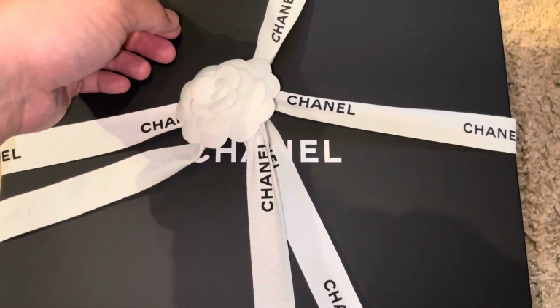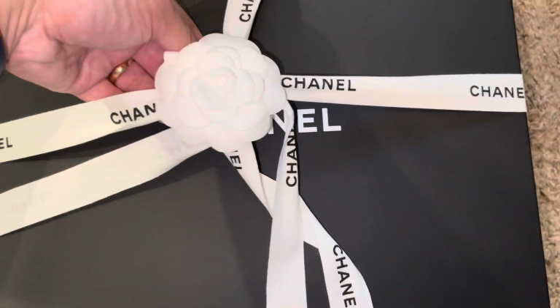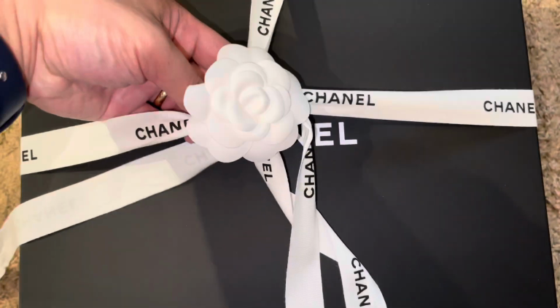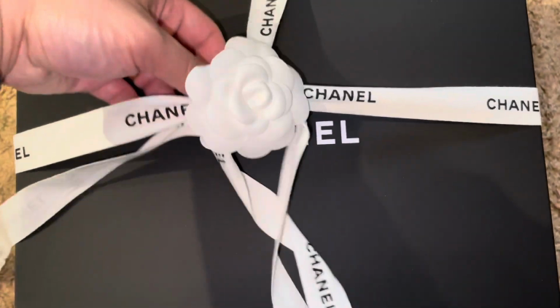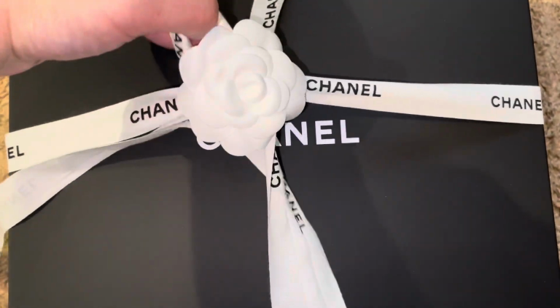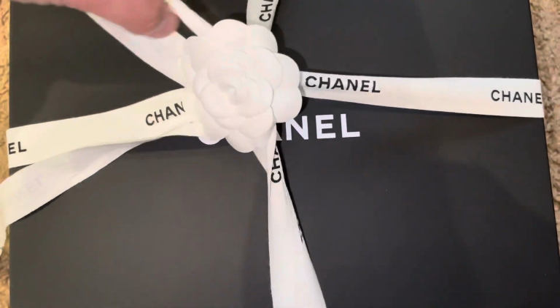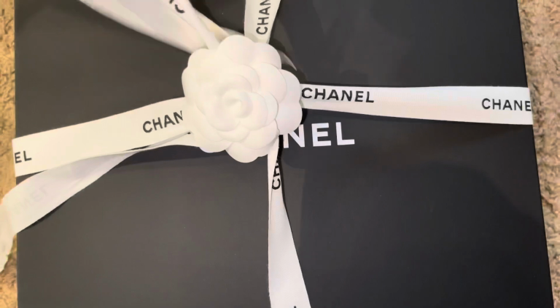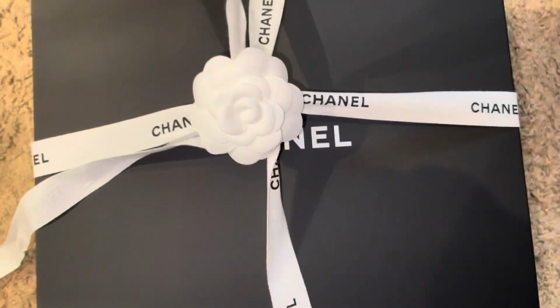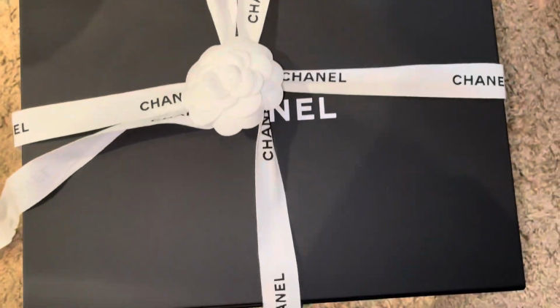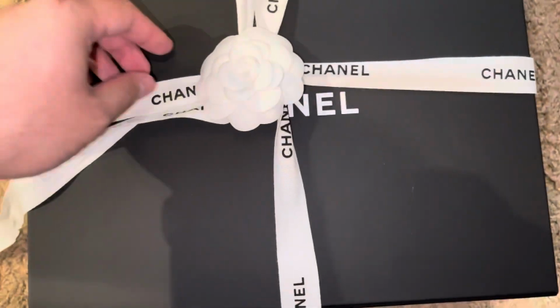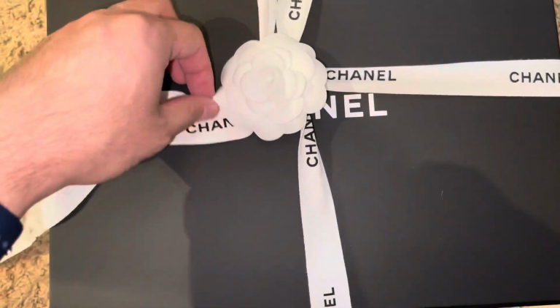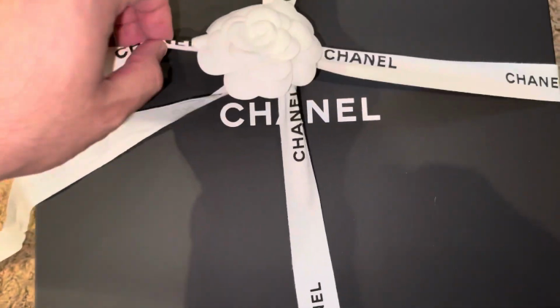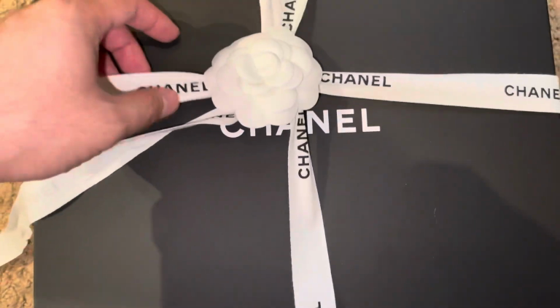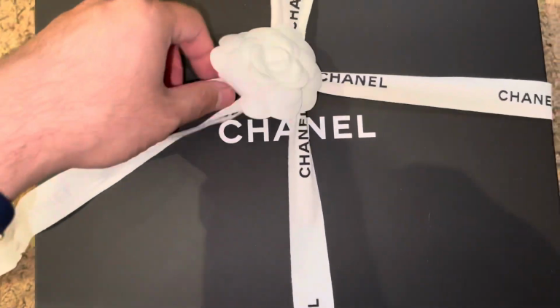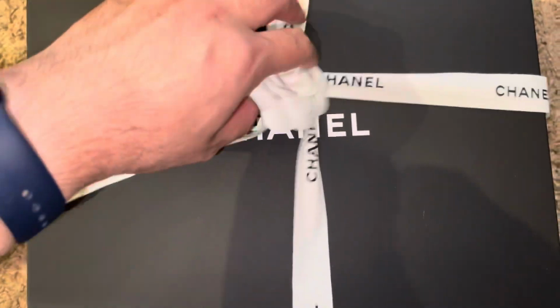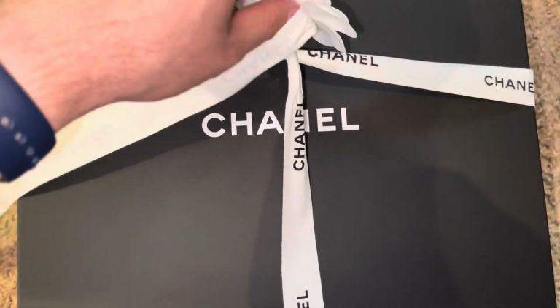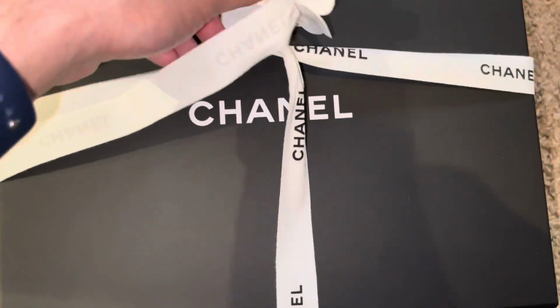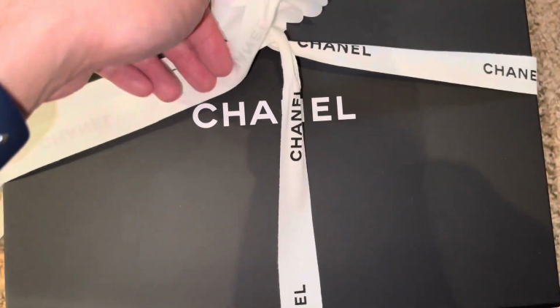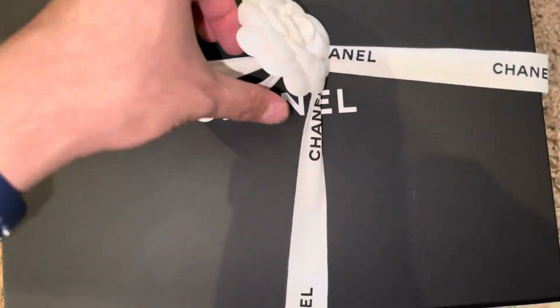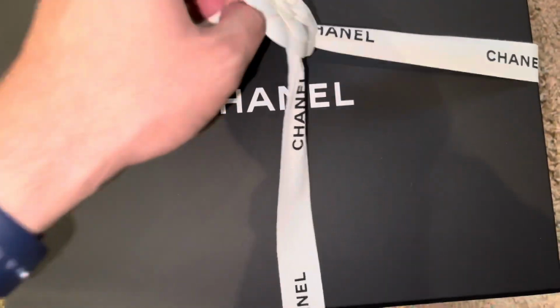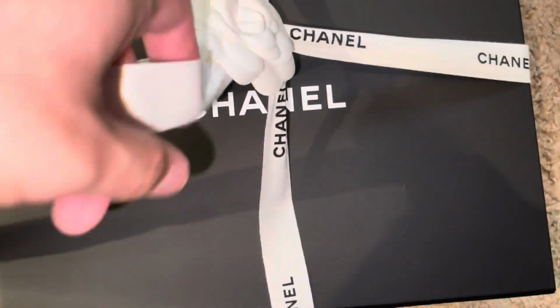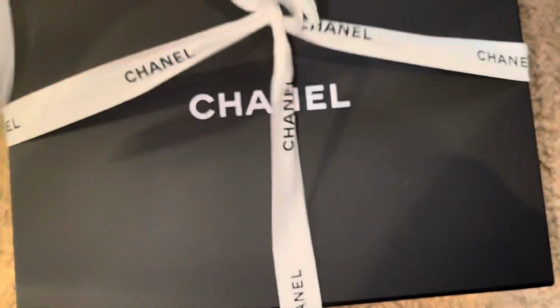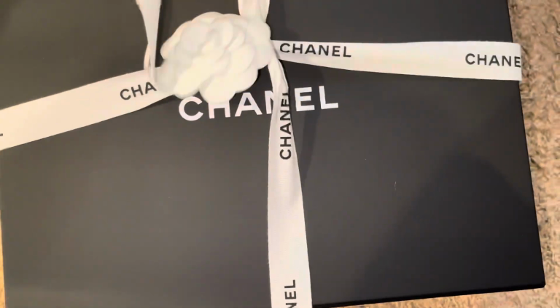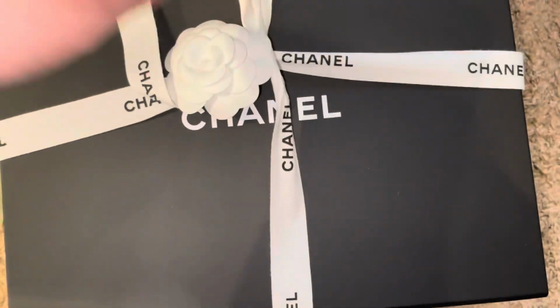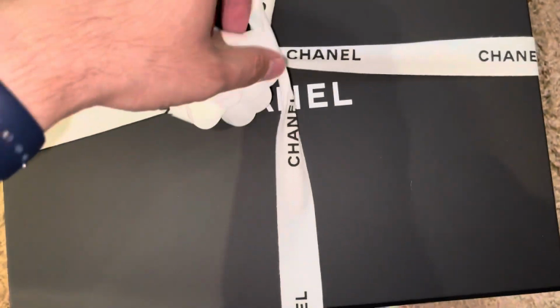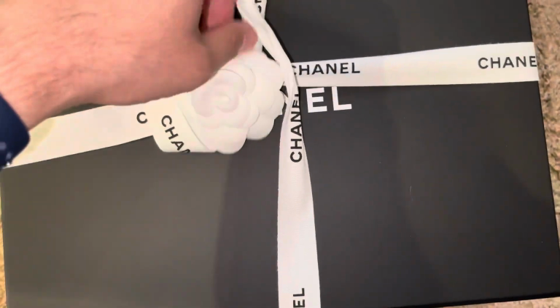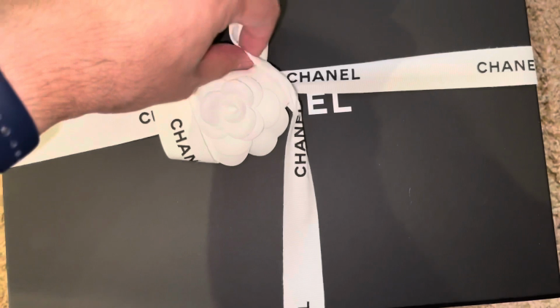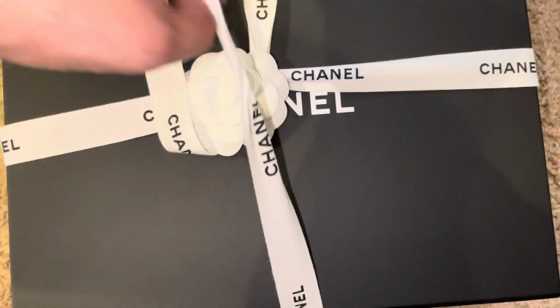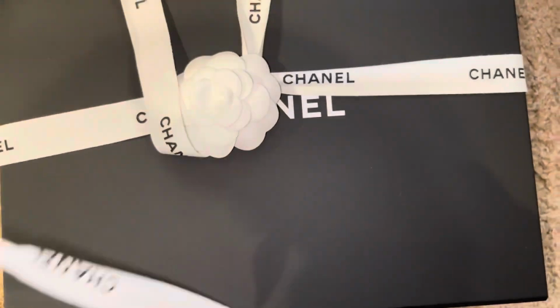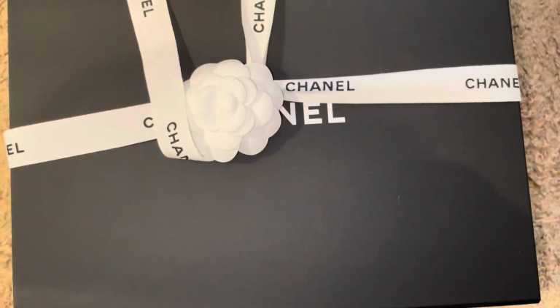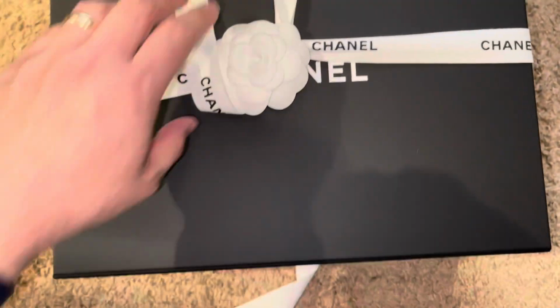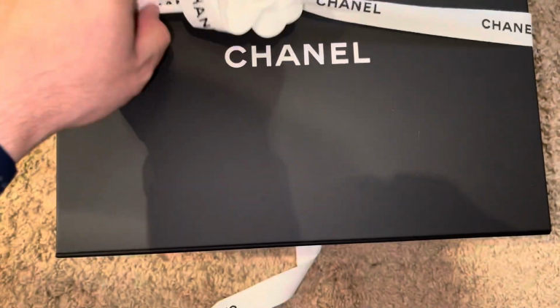So right now I'm just untying the ribbon and removing the Chanel camellia flower from the box.